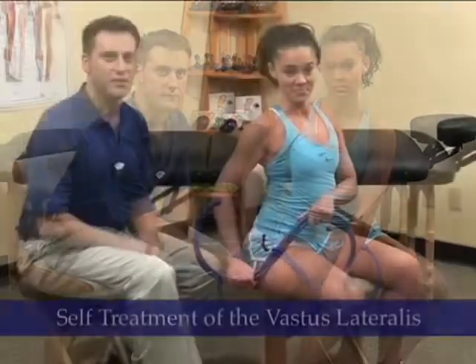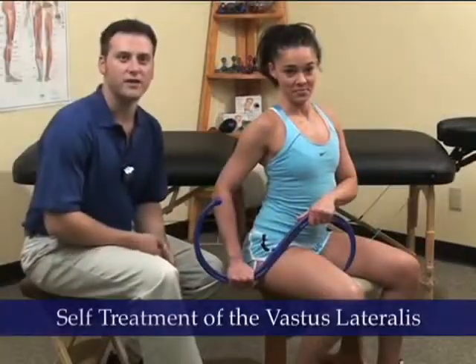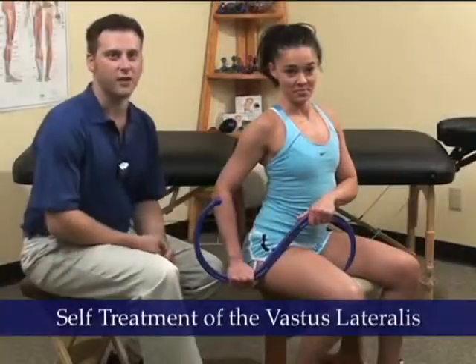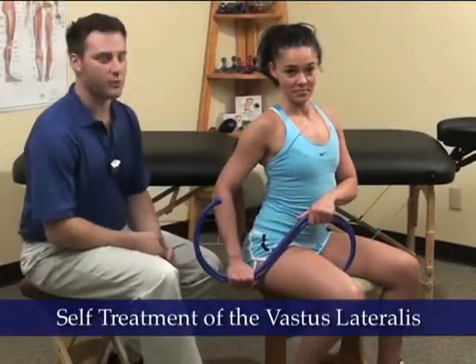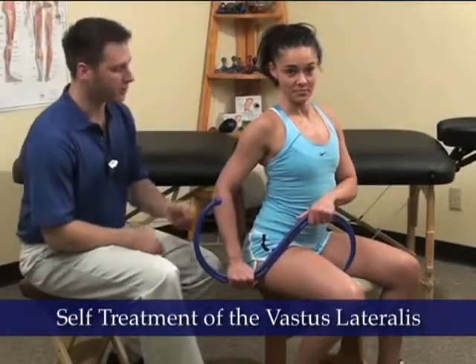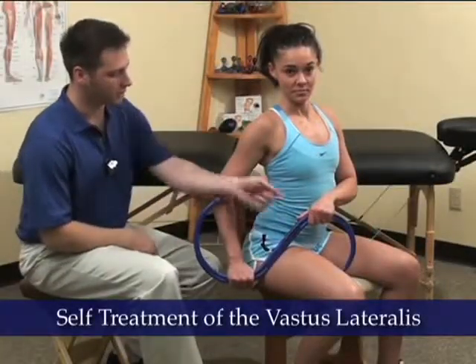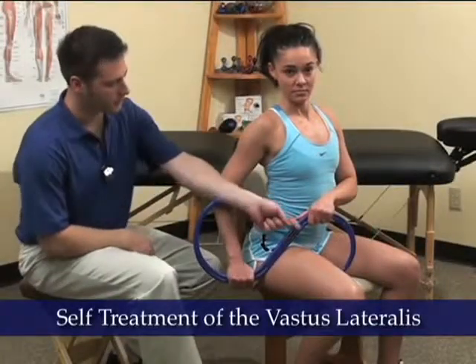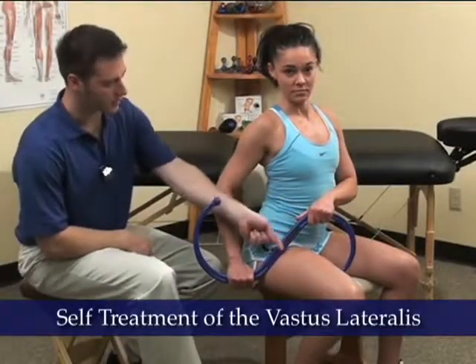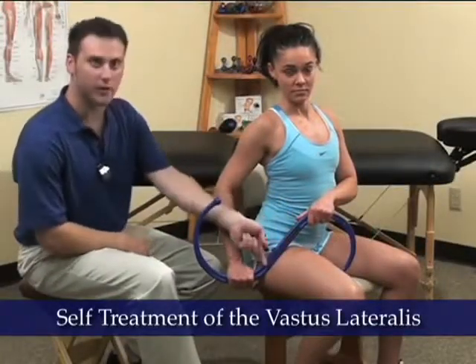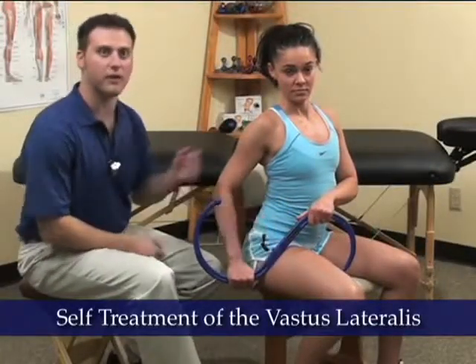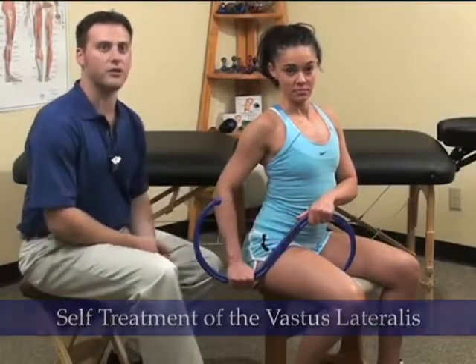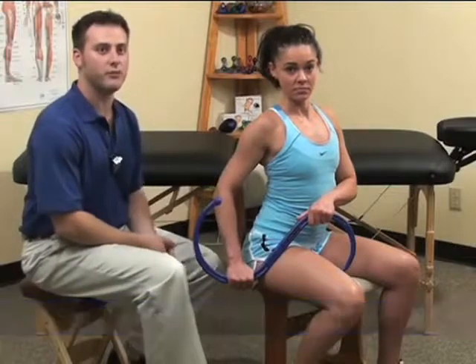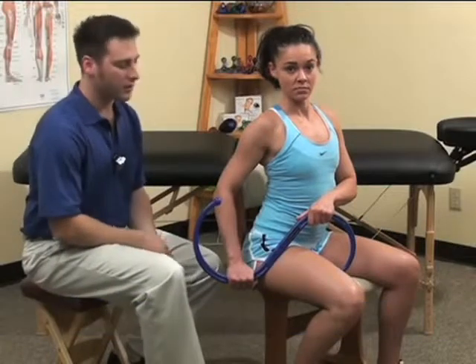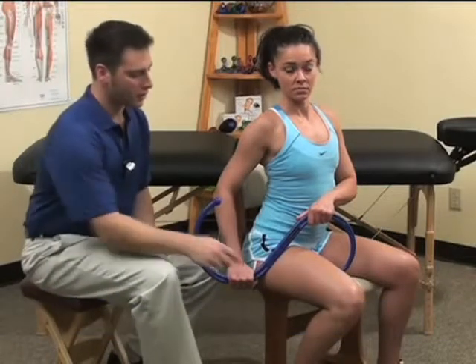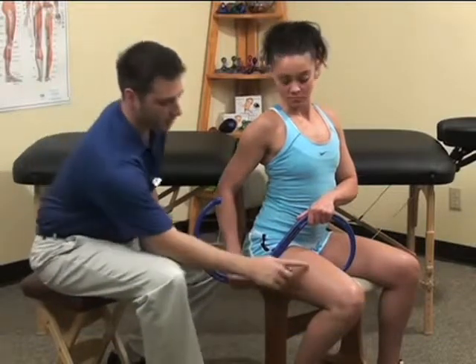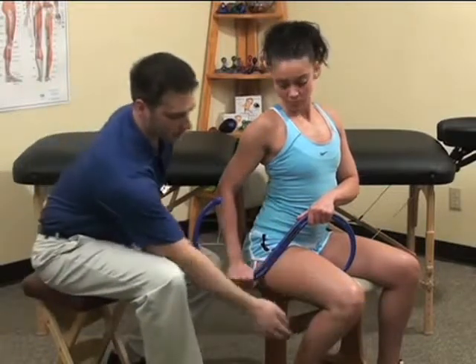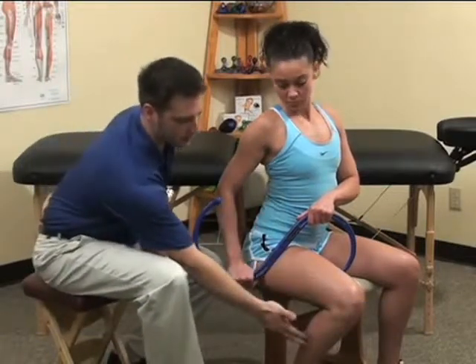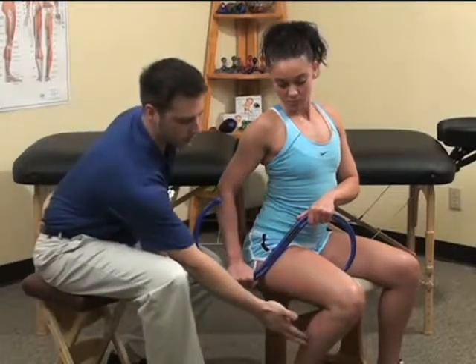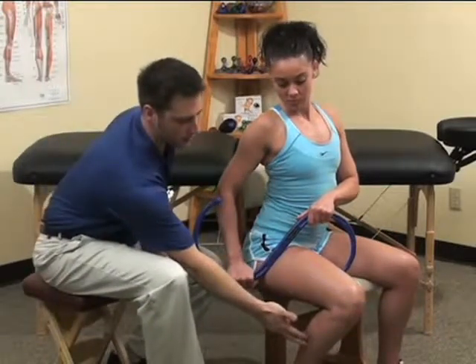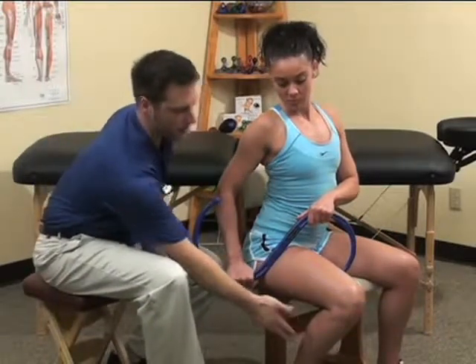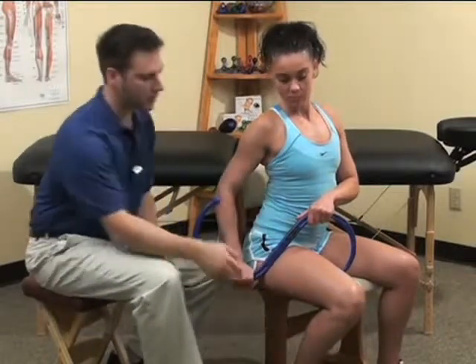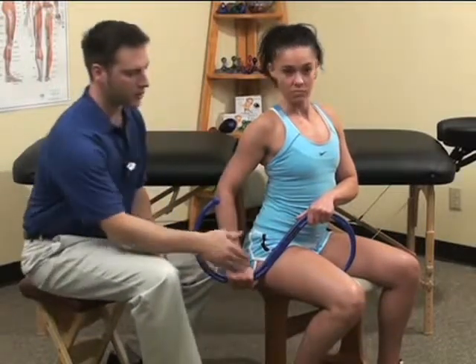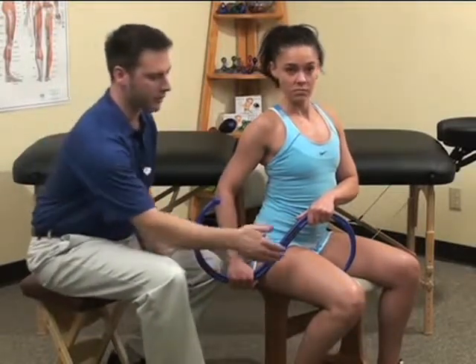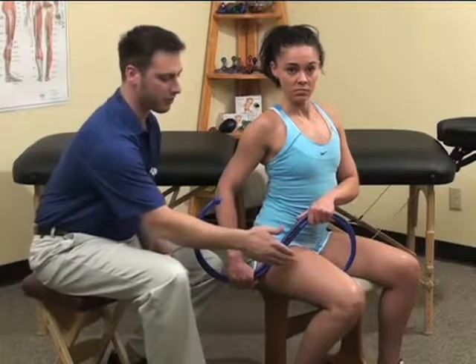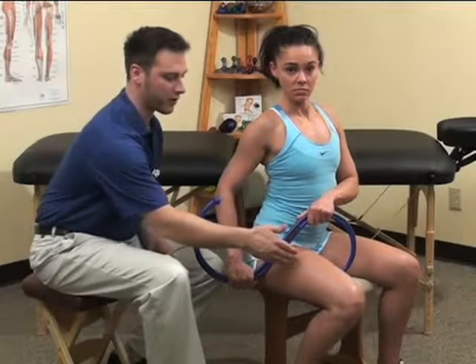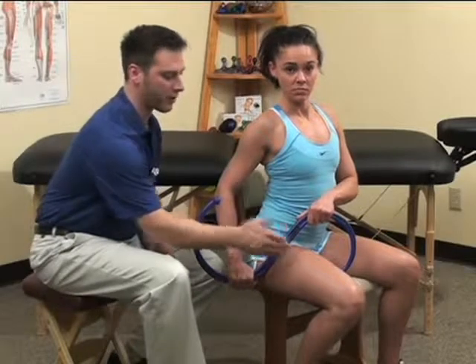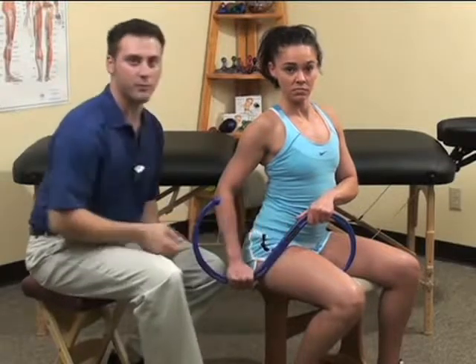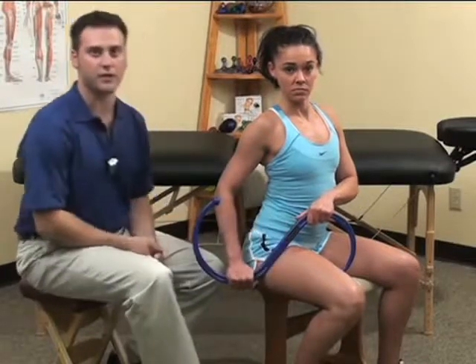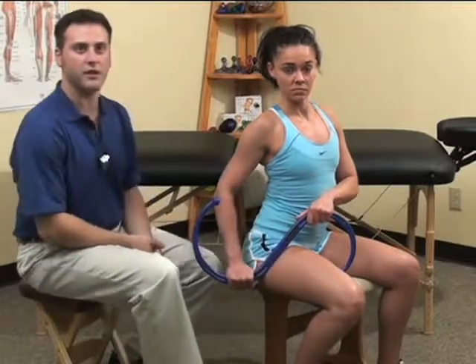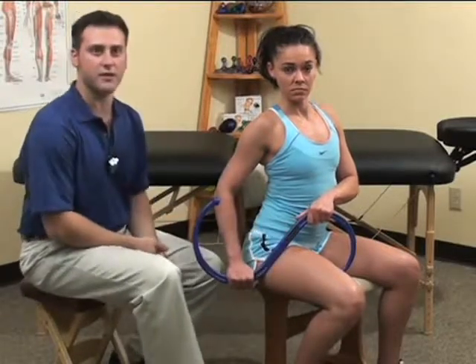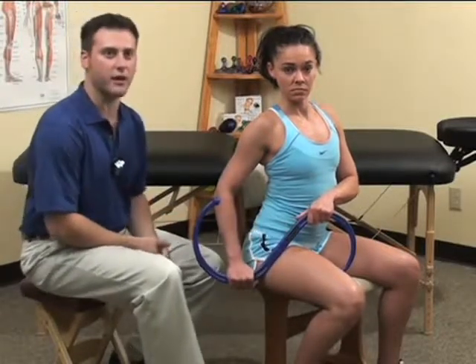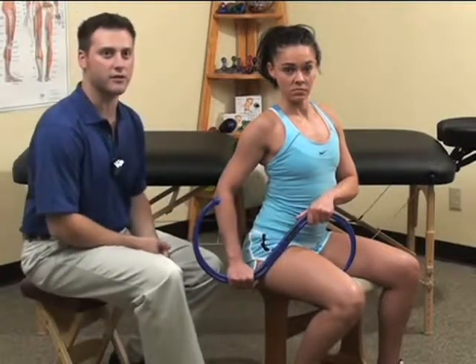To treat the vastus lateralis, we can once again use the center part of the back knobber tool. Notice that Erica has placed her foot to the outside of the chair leg in order to provide support for her thigh while she compresses the vastus lateralis.